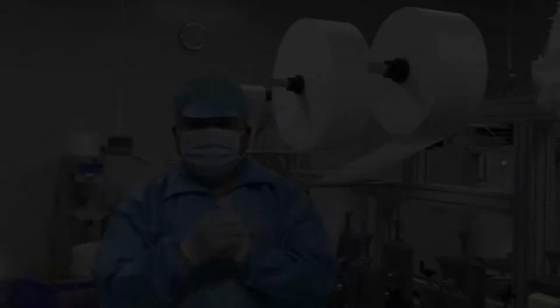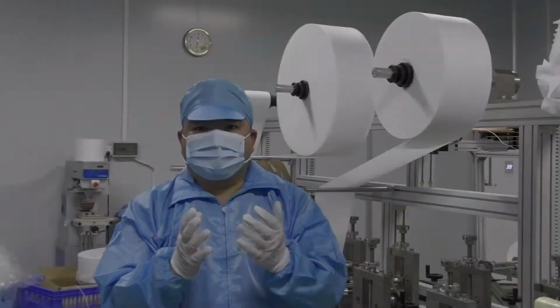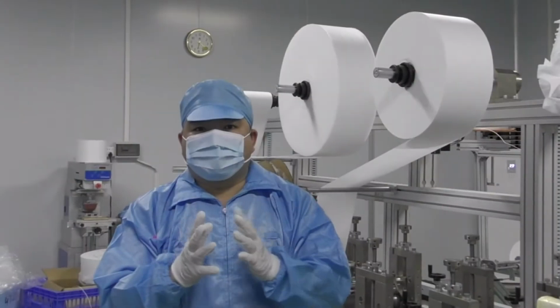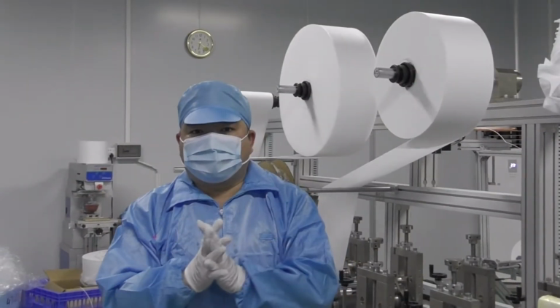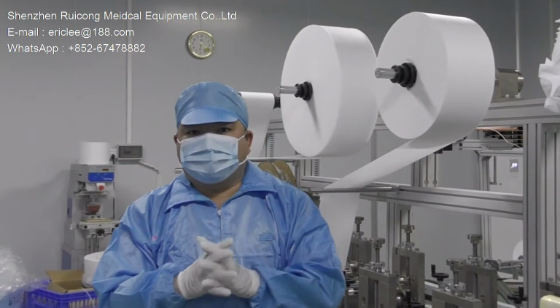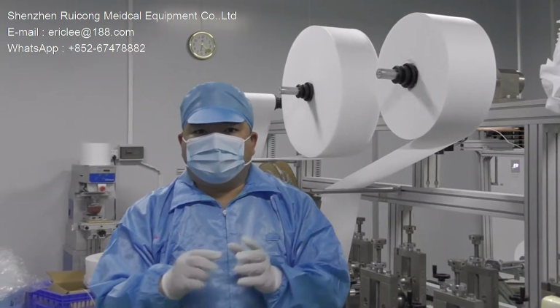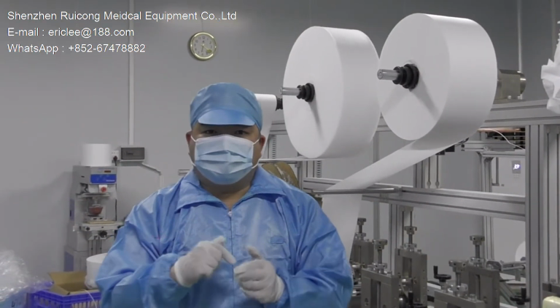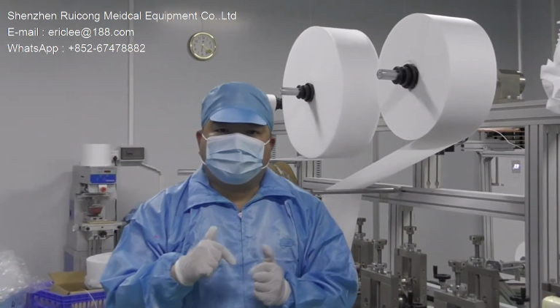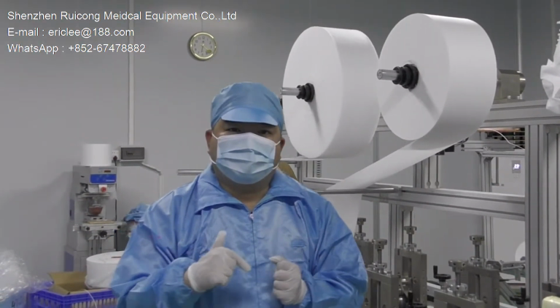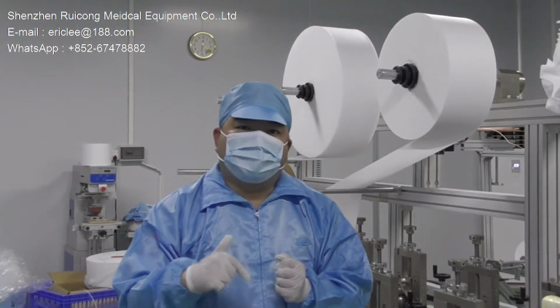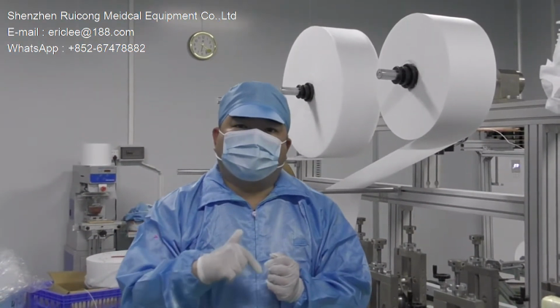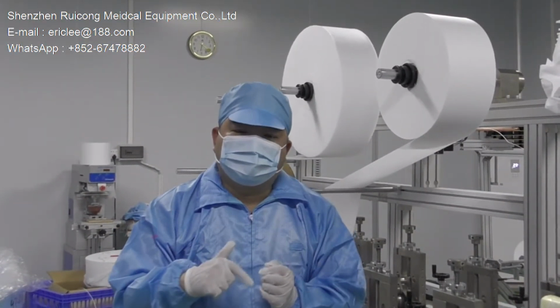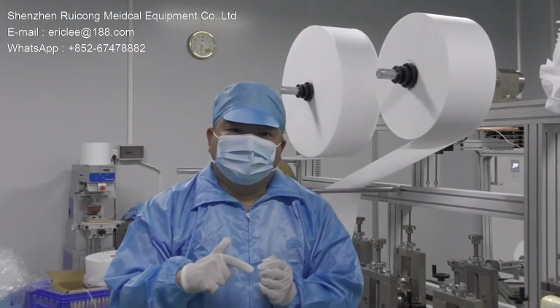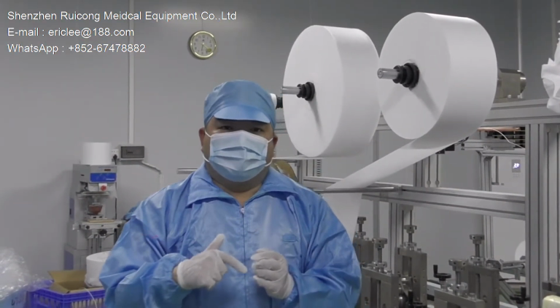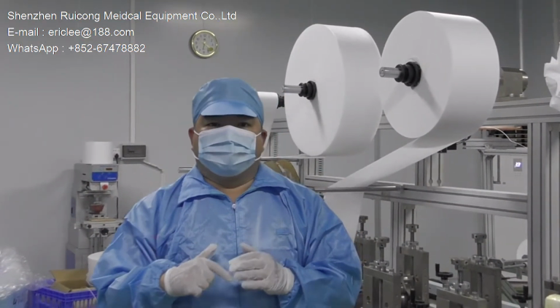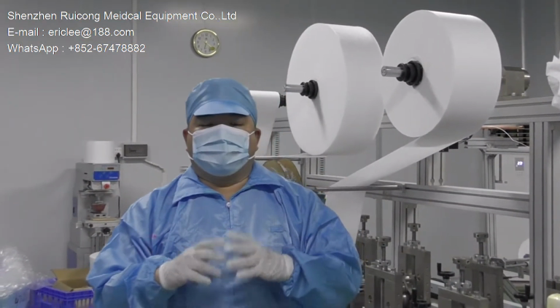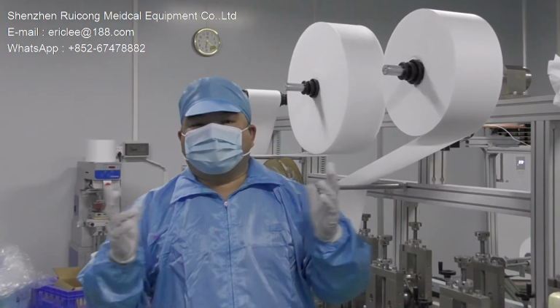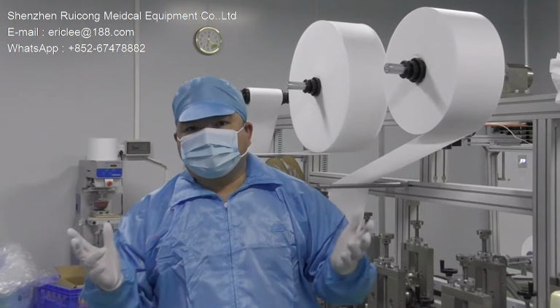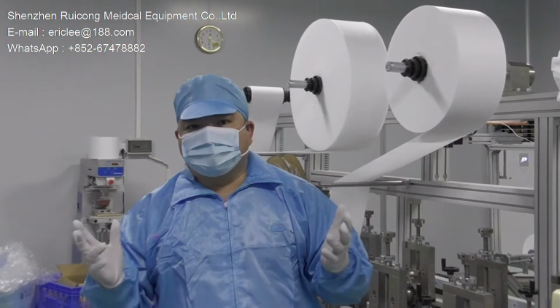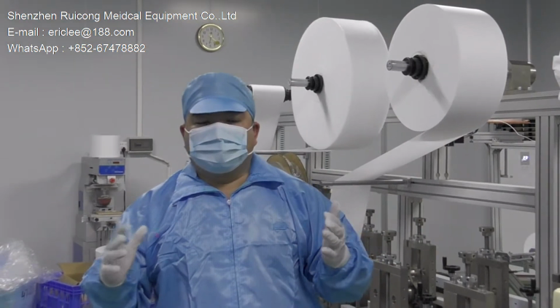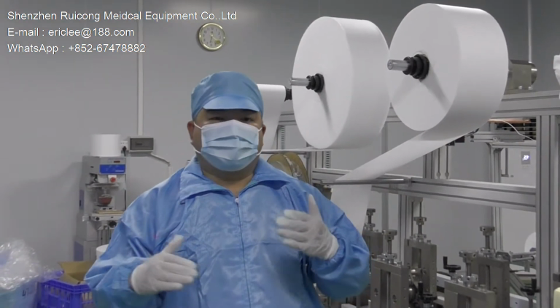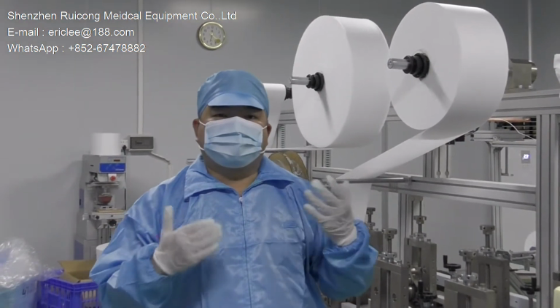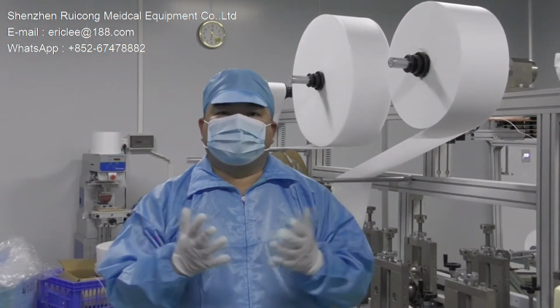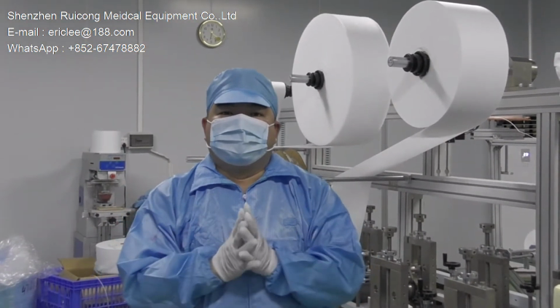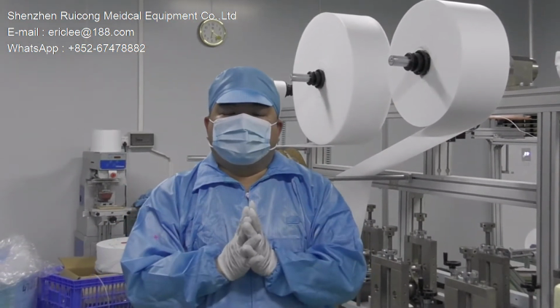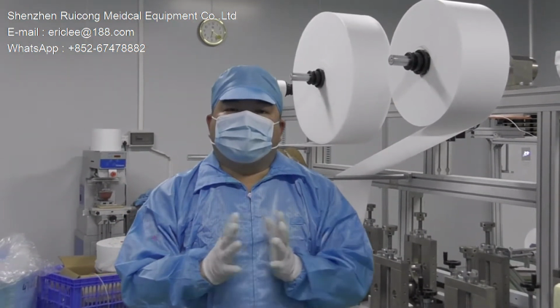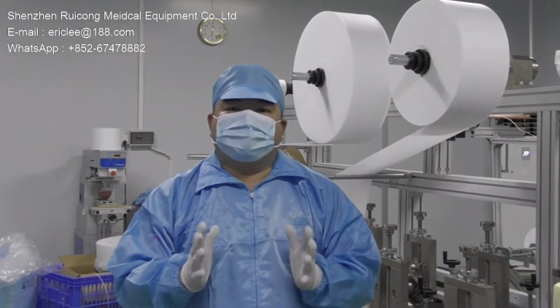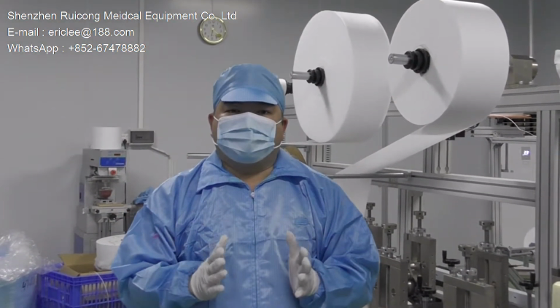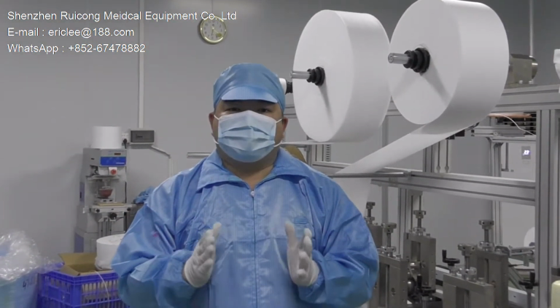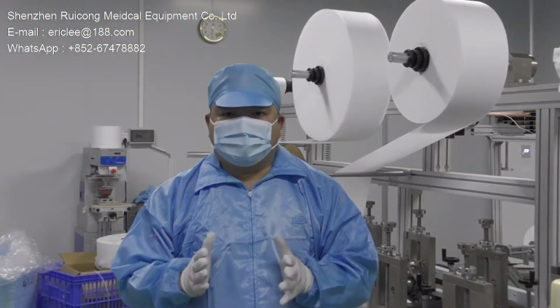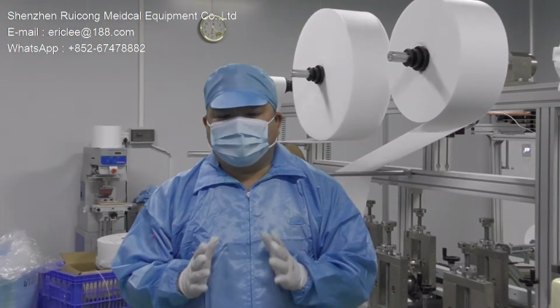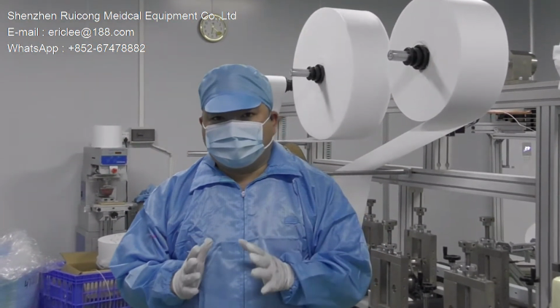Hello, this is Eric. I'm standing in the warehouse for the manufacturer who is making the KN95 protective mask.